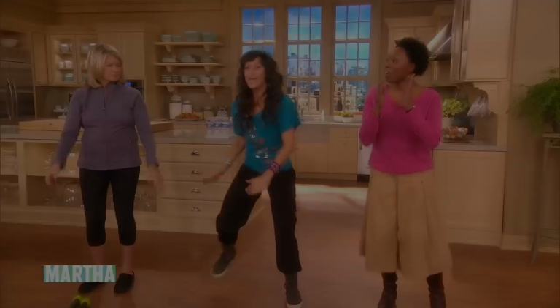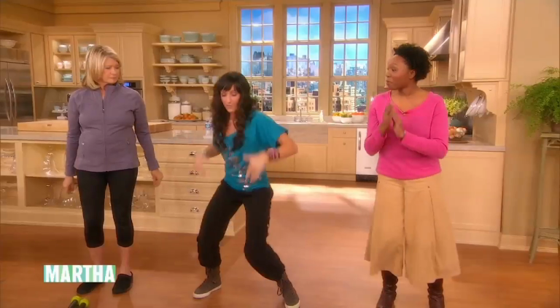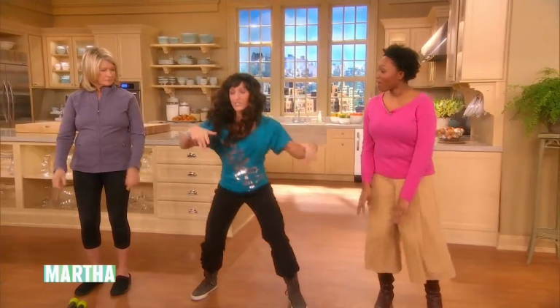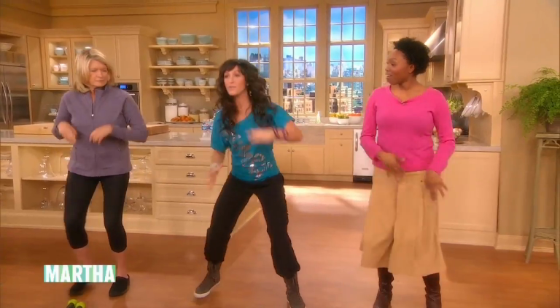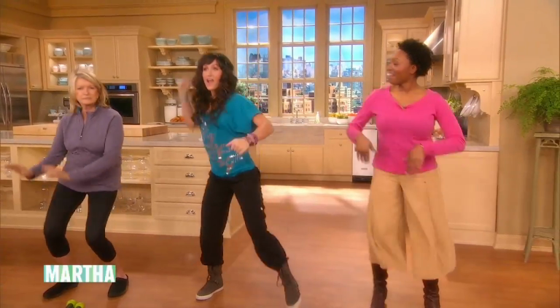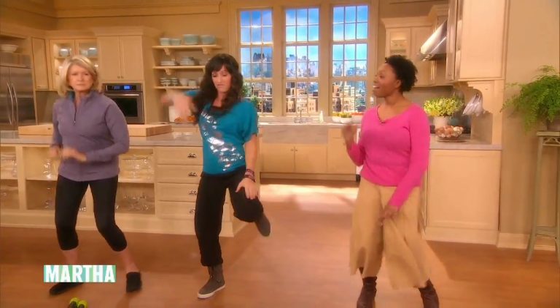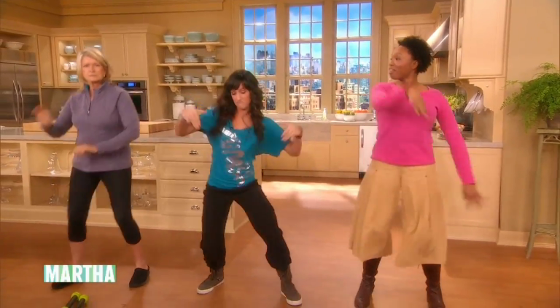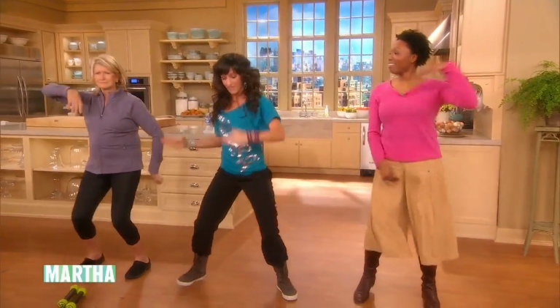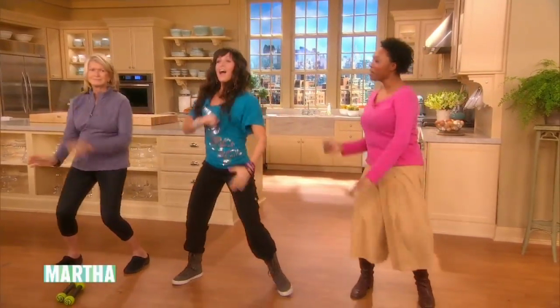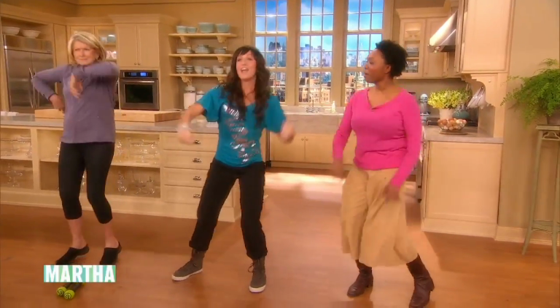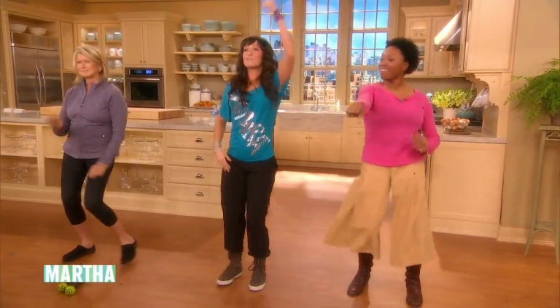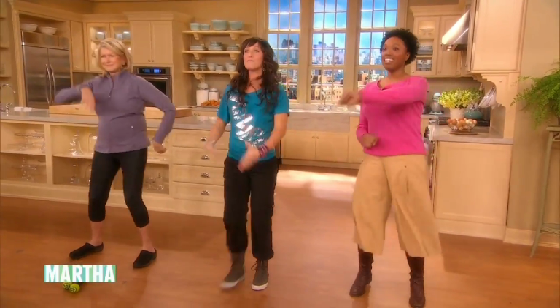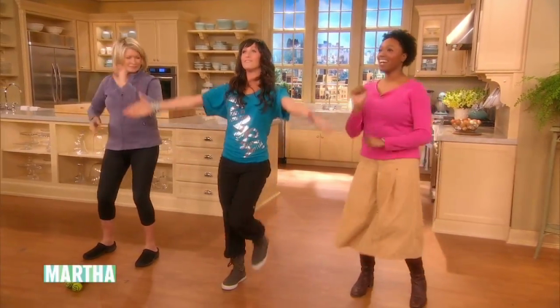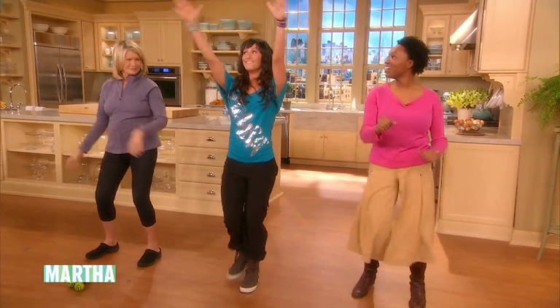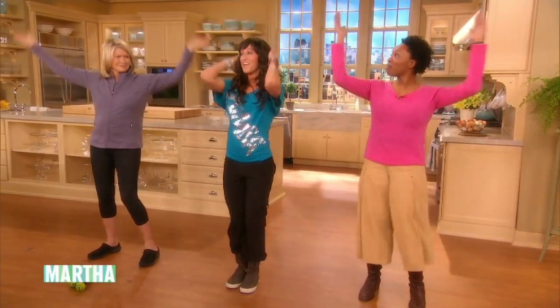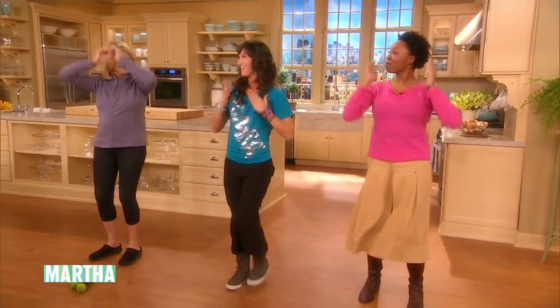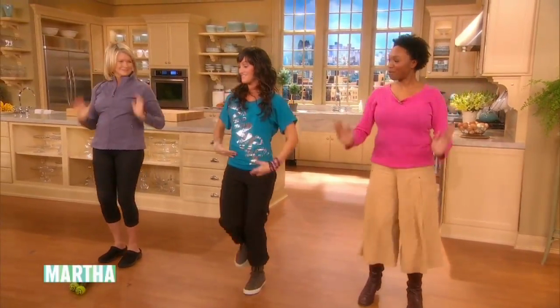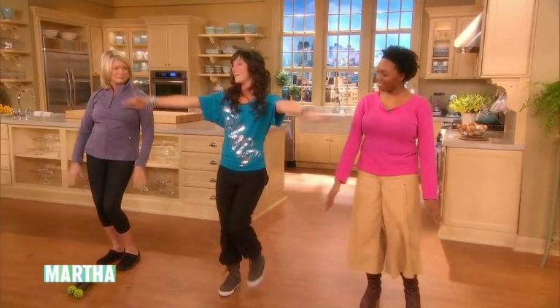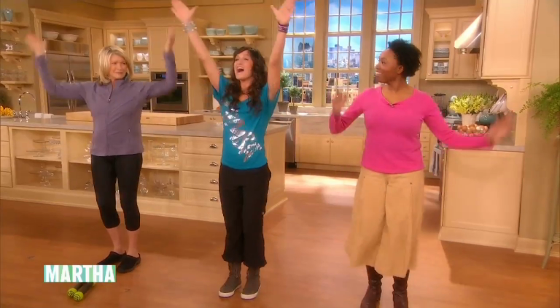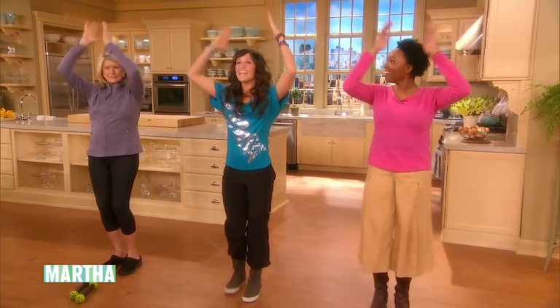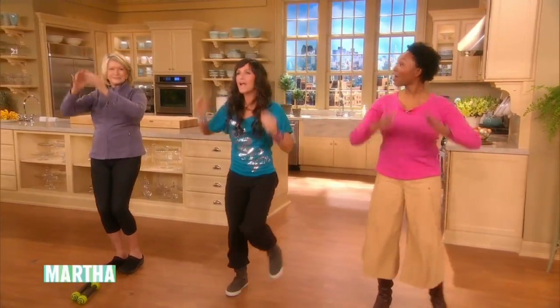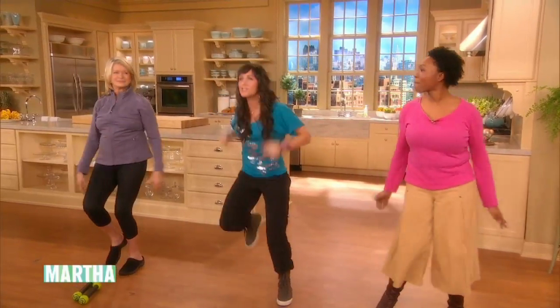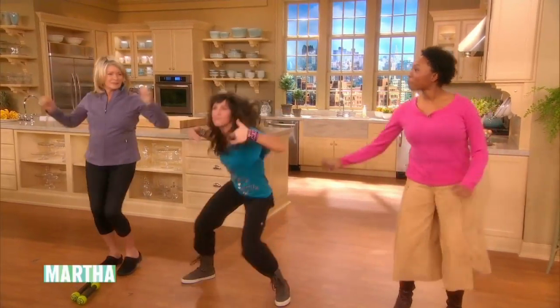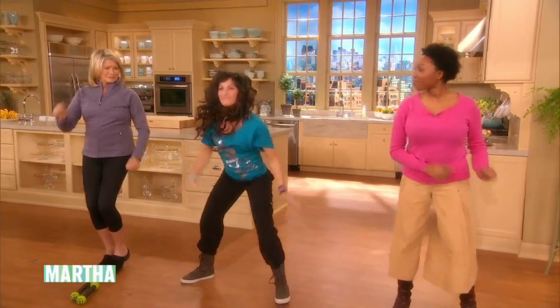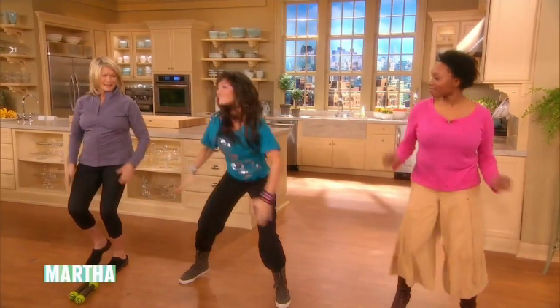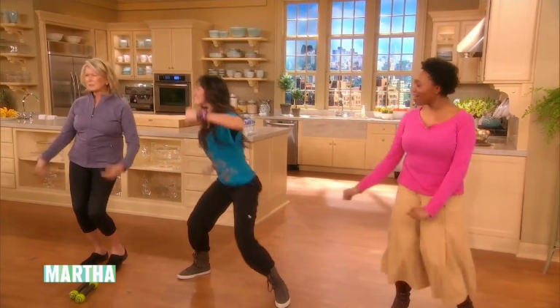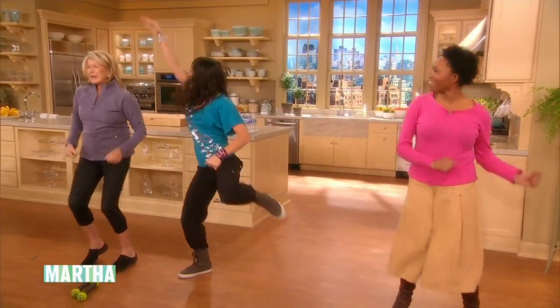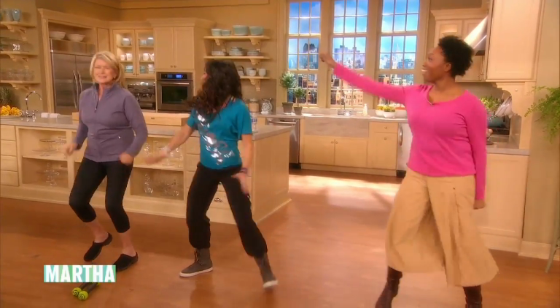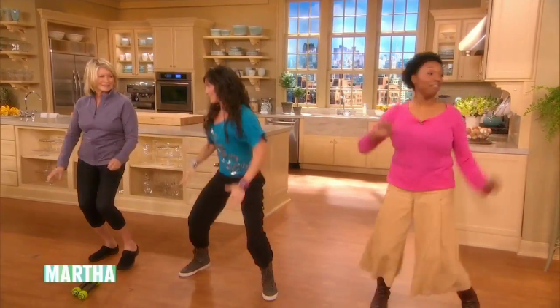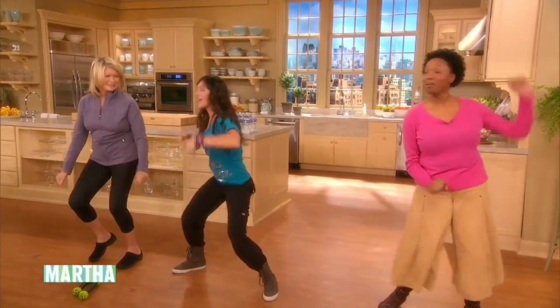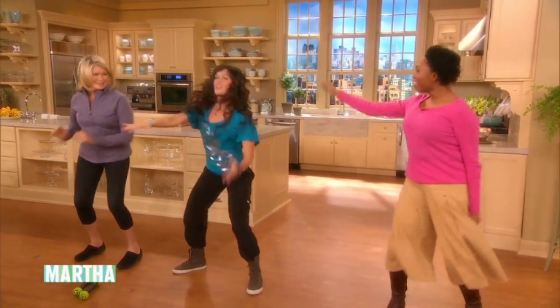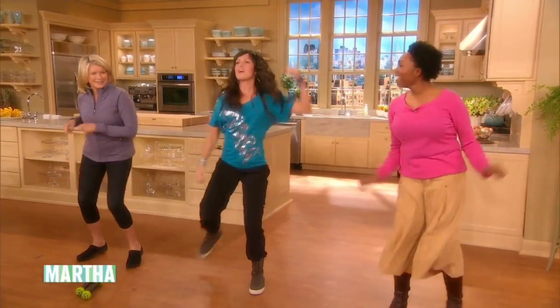Now you're gonna punch your arm in the air. Now arms up. Again, here we go. Punch it up. I have to practice. We'll practice, don't you worry.